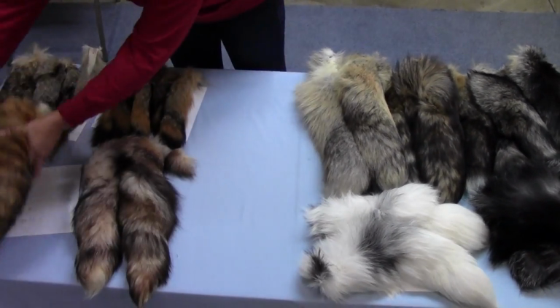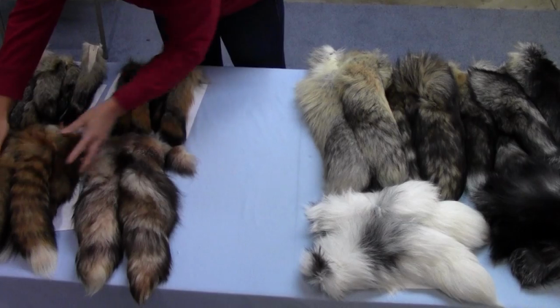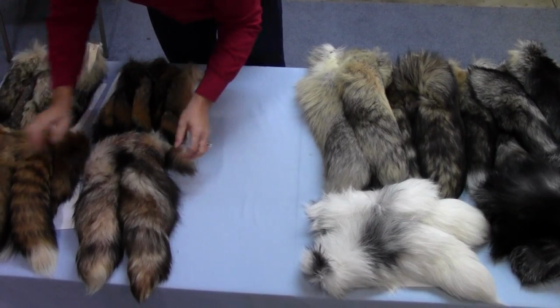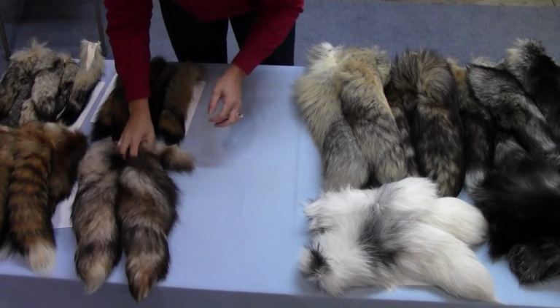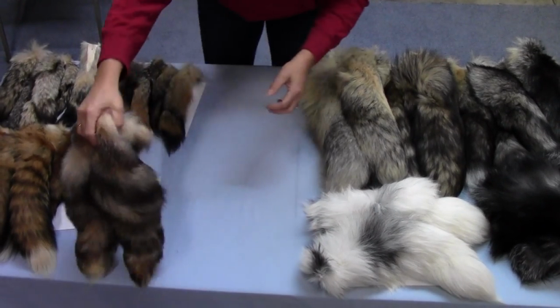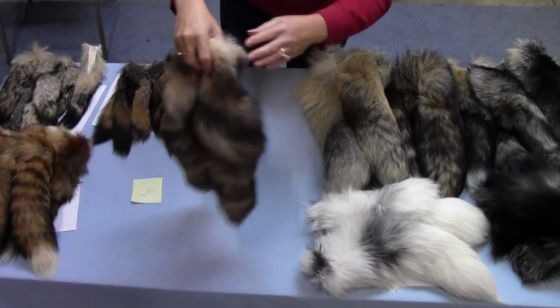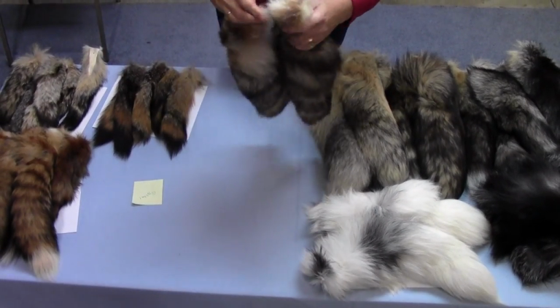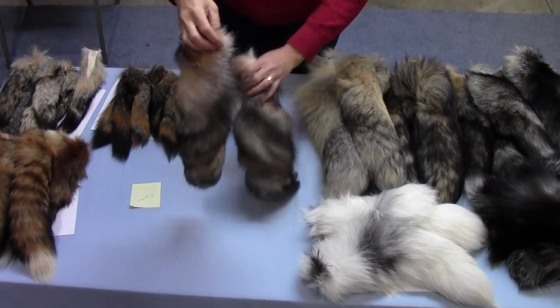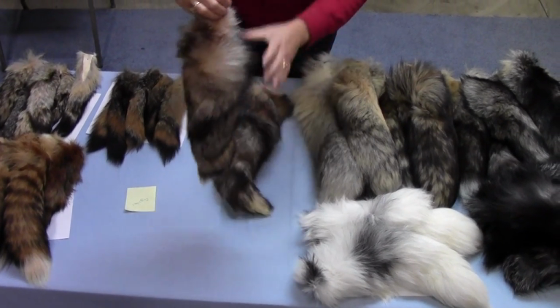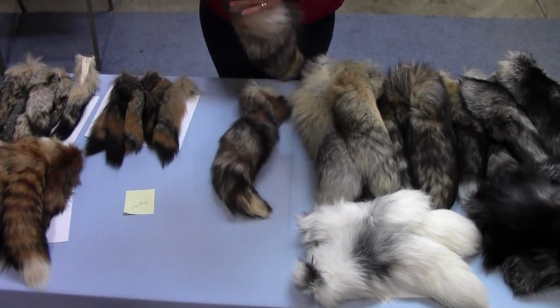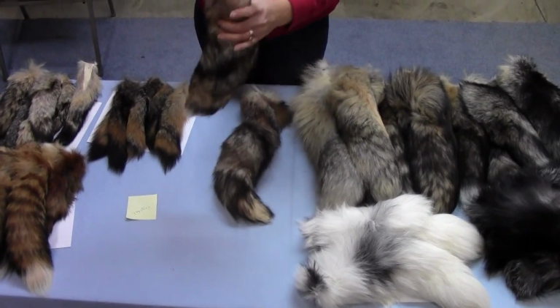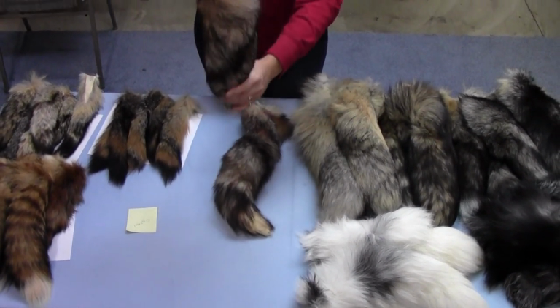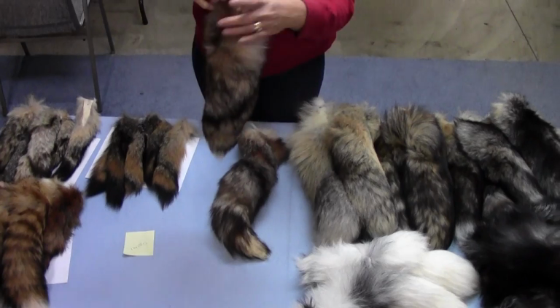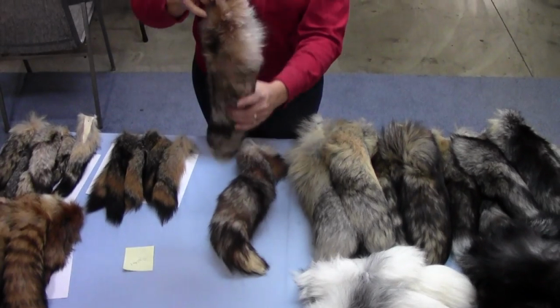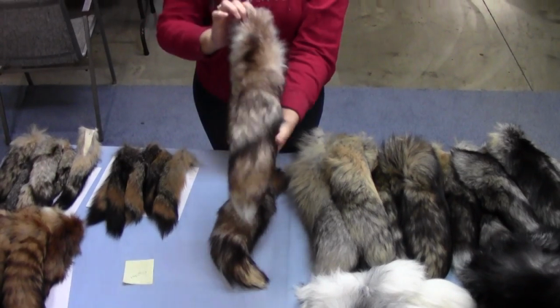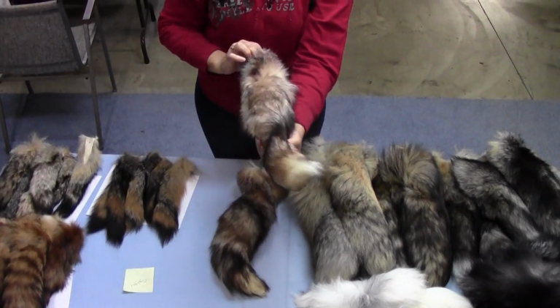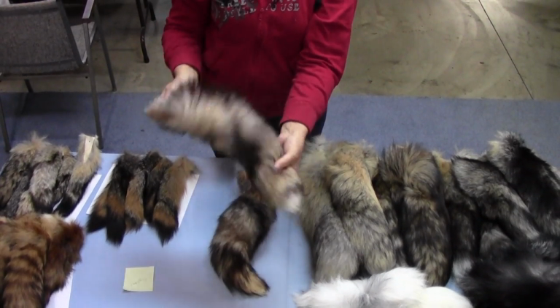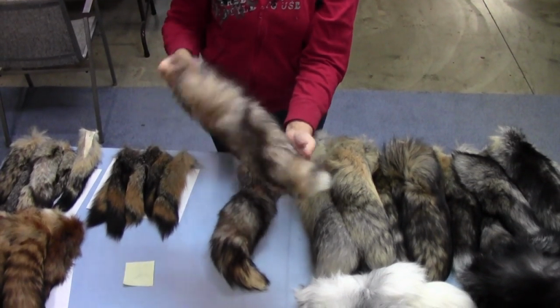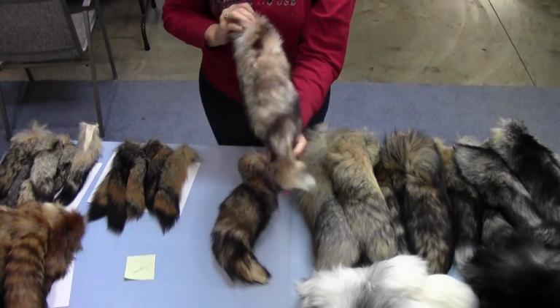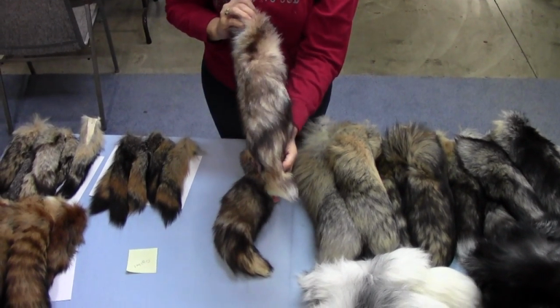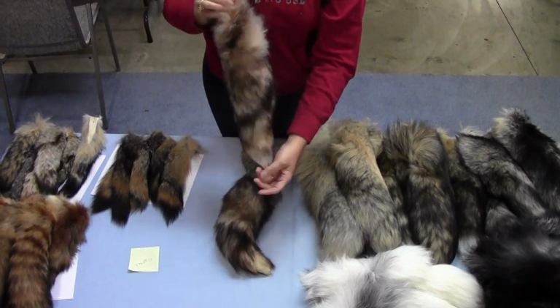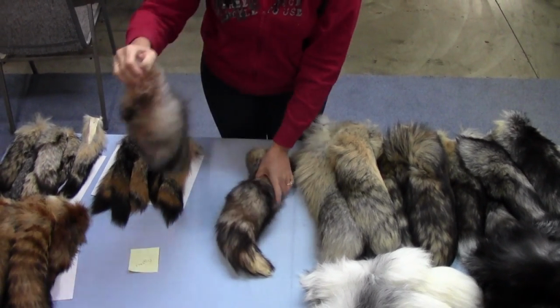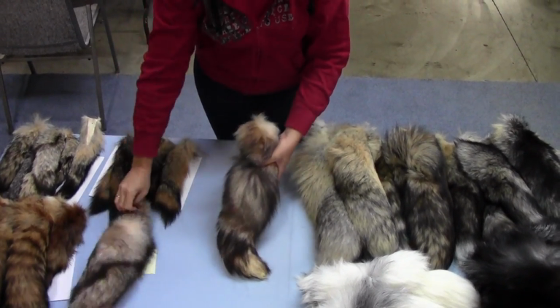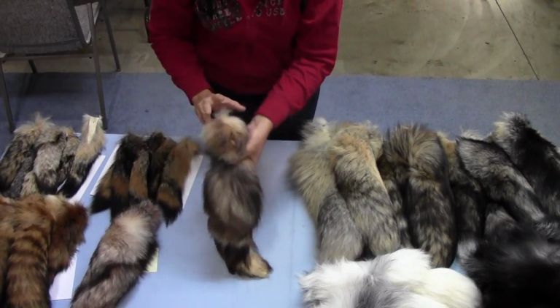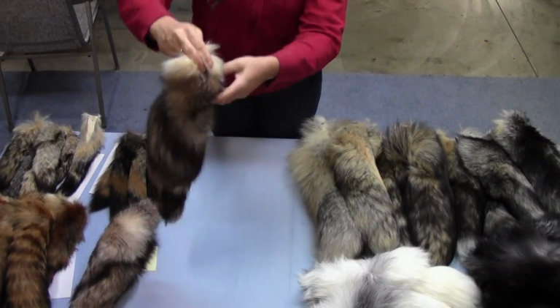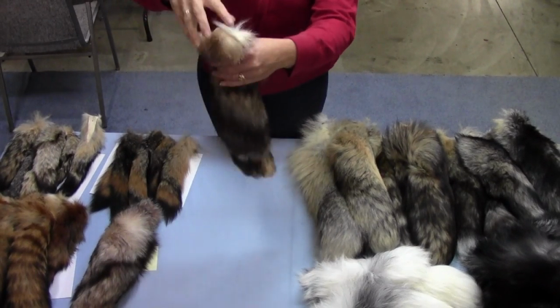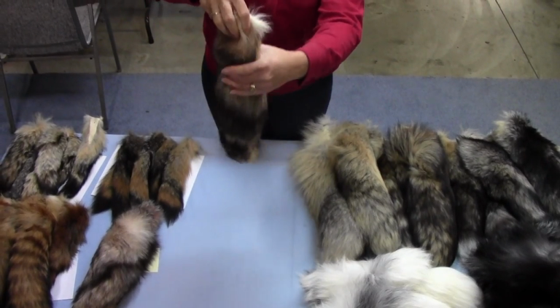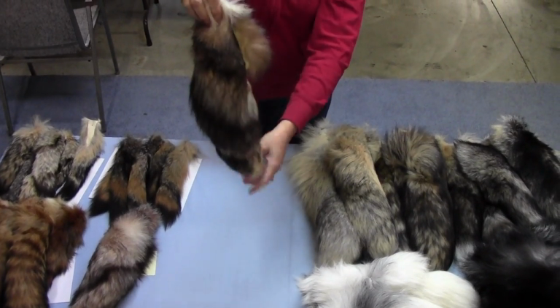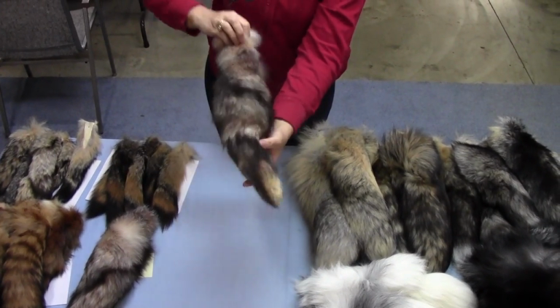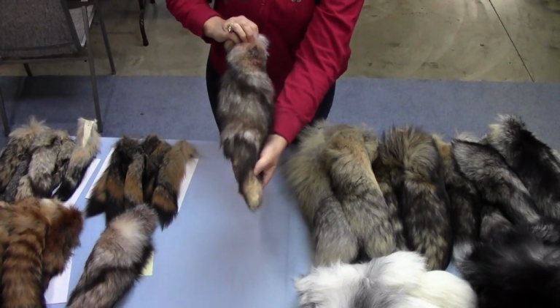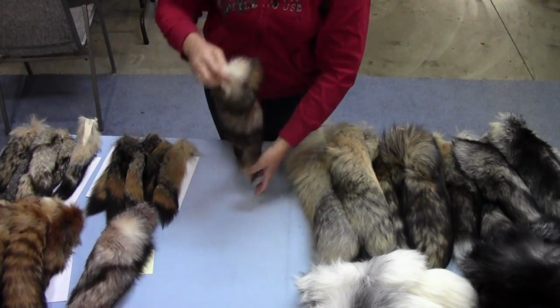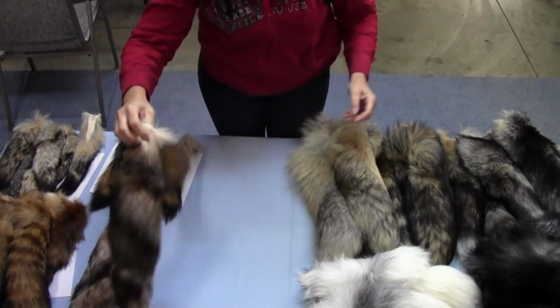Our next foxtail, if you like more of a brownish color, is our crystal foxtail. This one is getting much thicker — it's a nice thick tail with browns and creams in it. That's our crystal color — again a very nice tail.